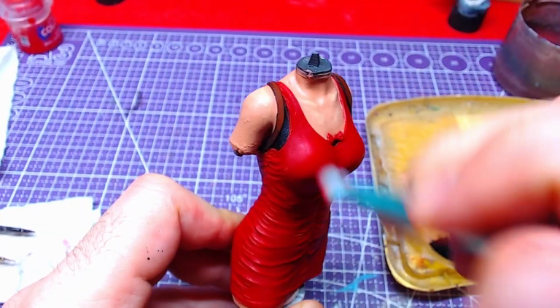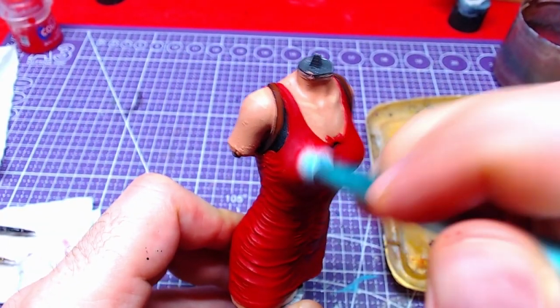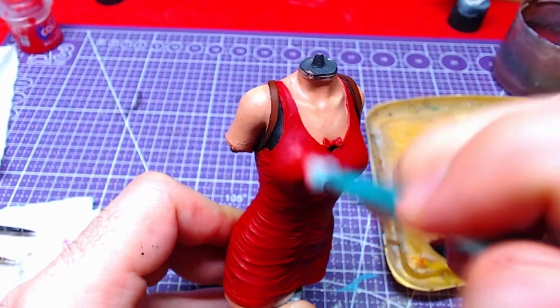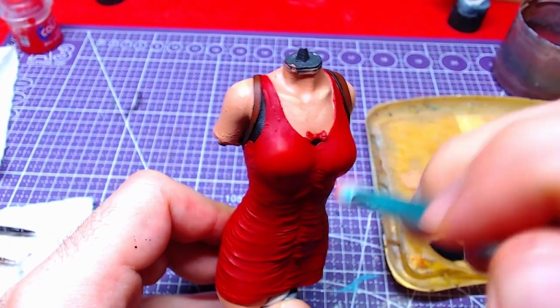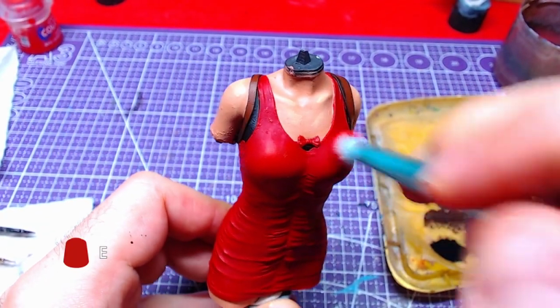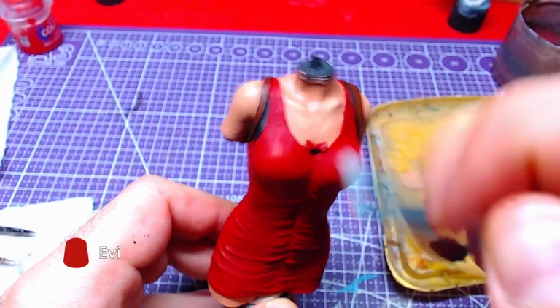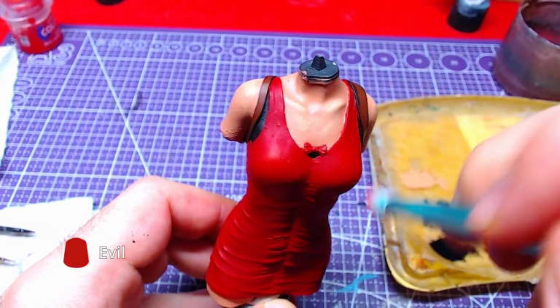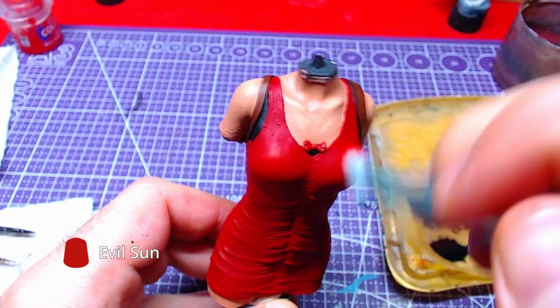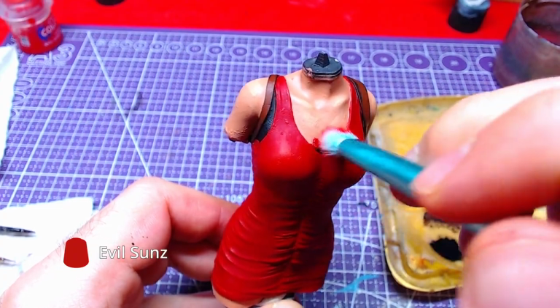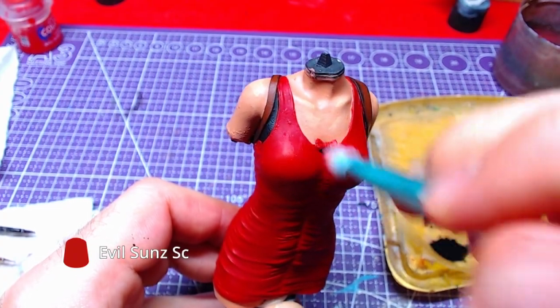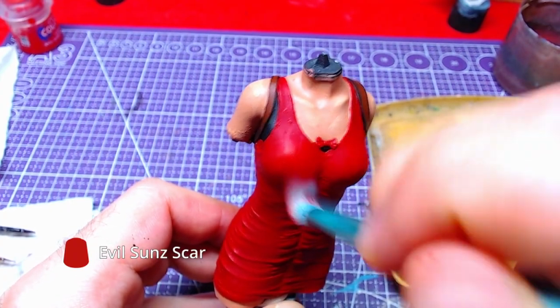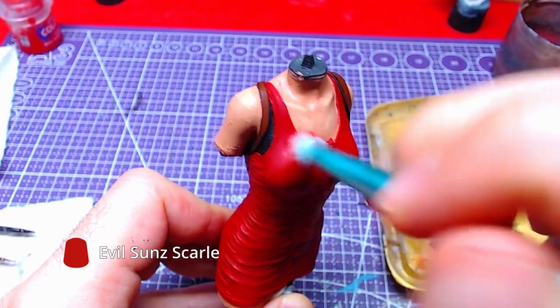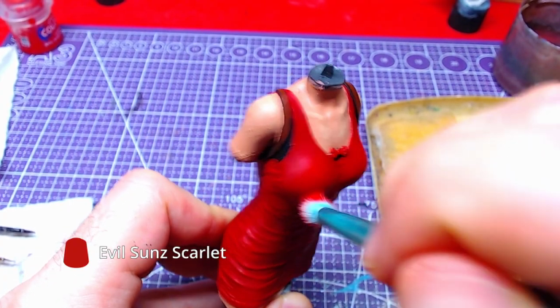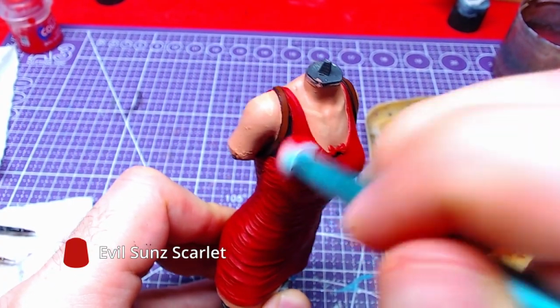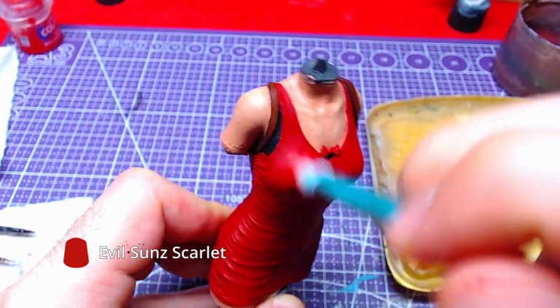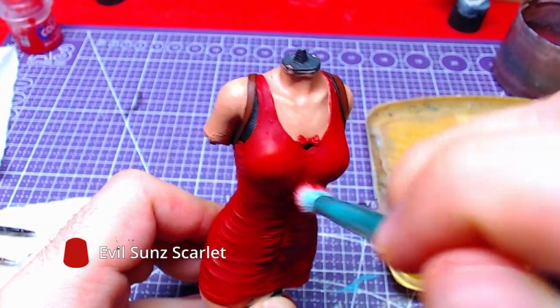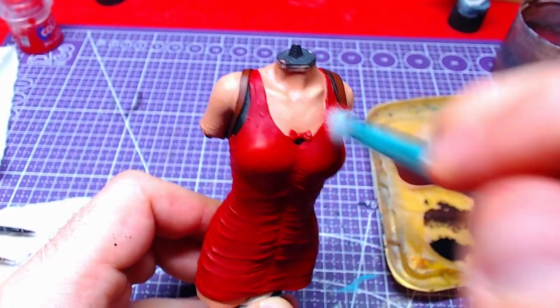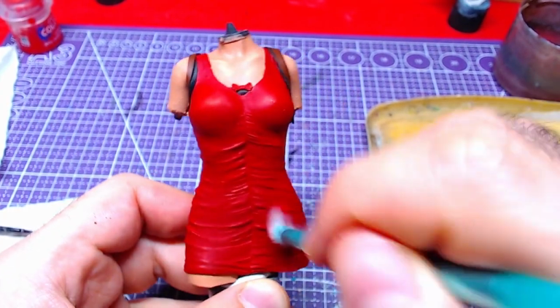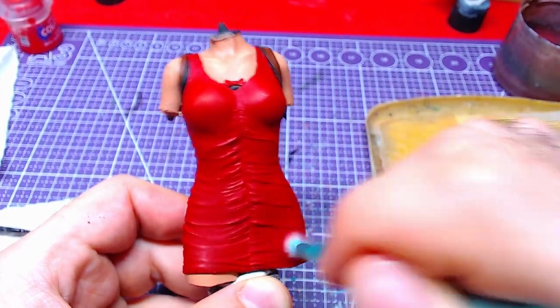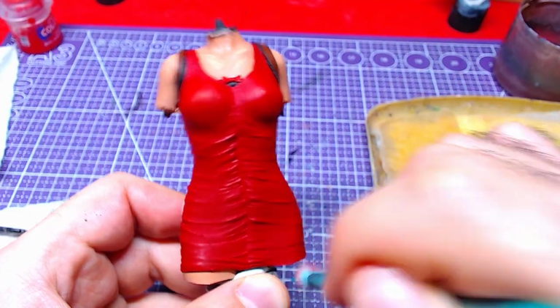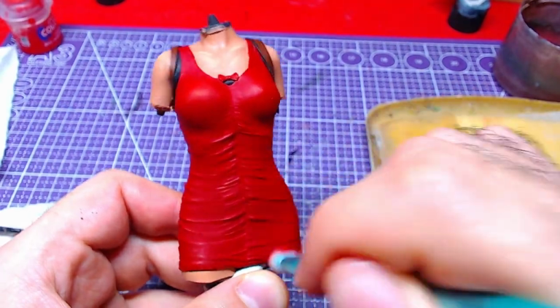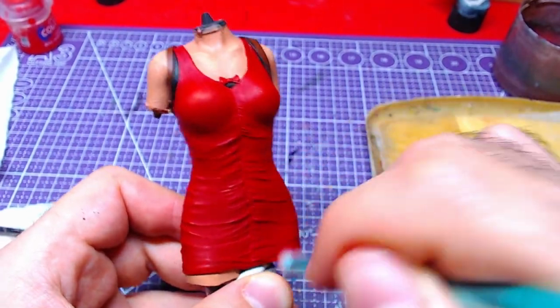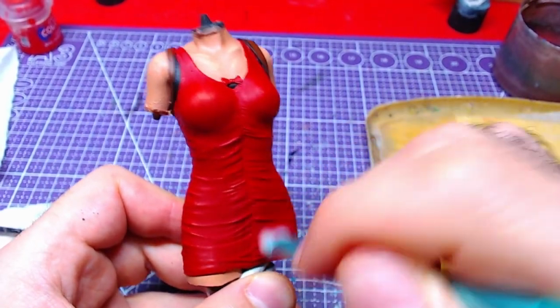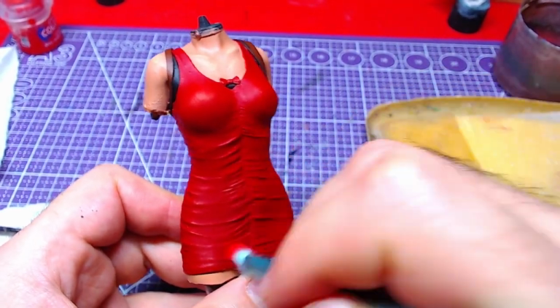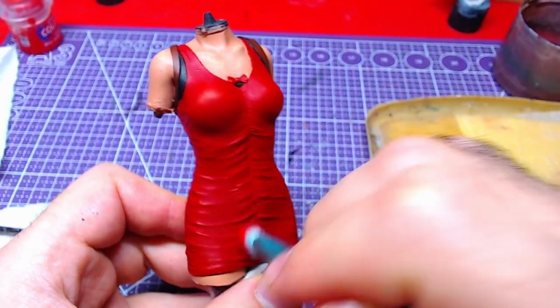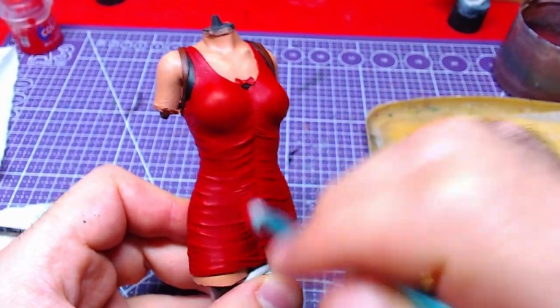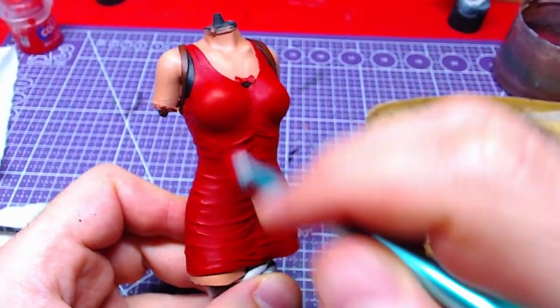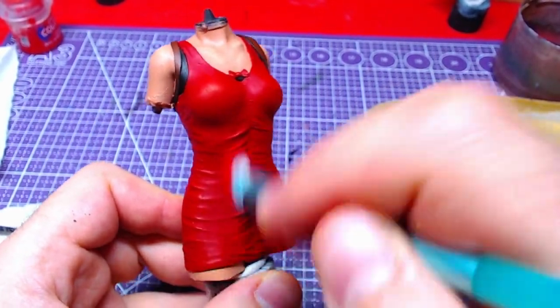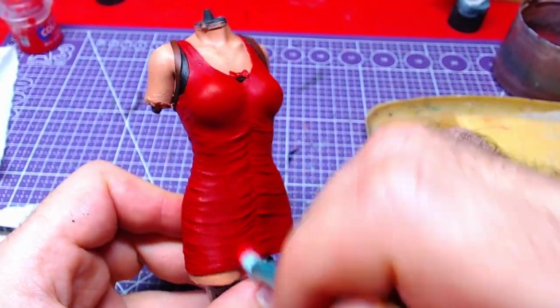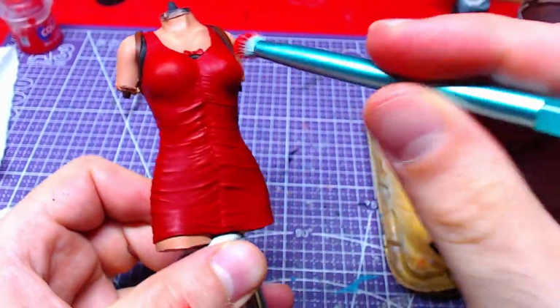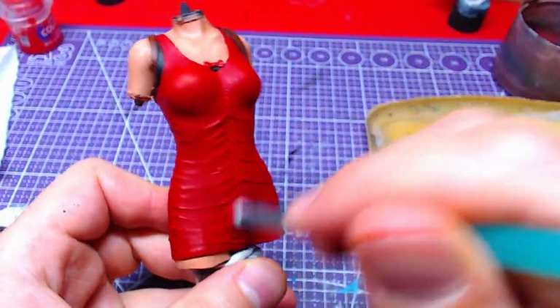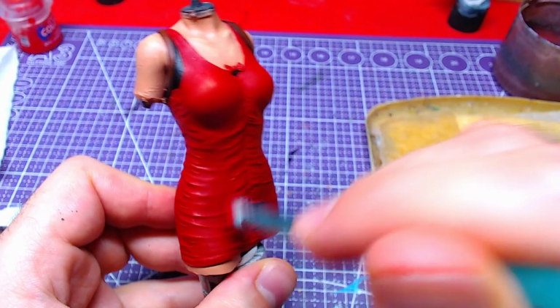Using Evil Sun Scarlet, we will dry brush over the dress. This way we can highlight all small details without taking too long. If you feel like doing it with a normal brush, feel free to do so.